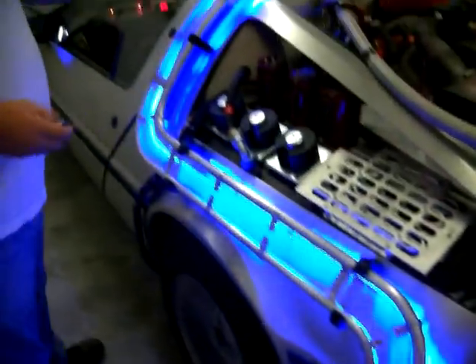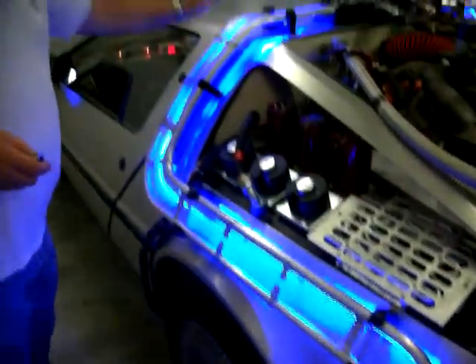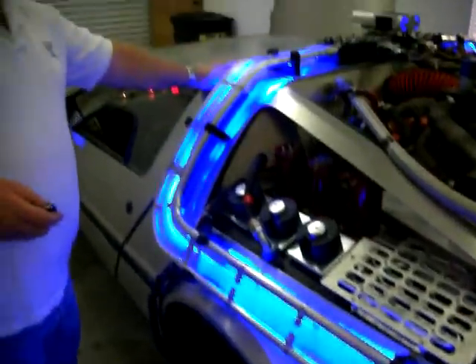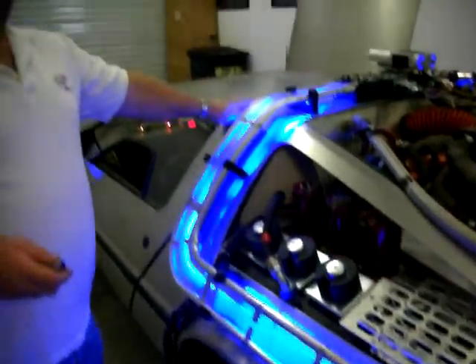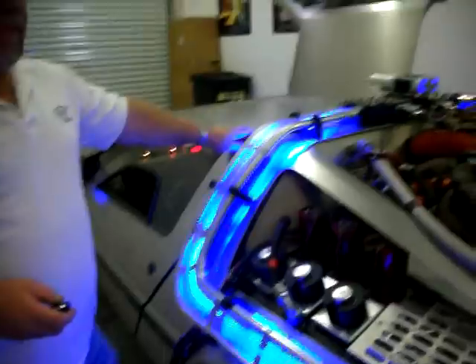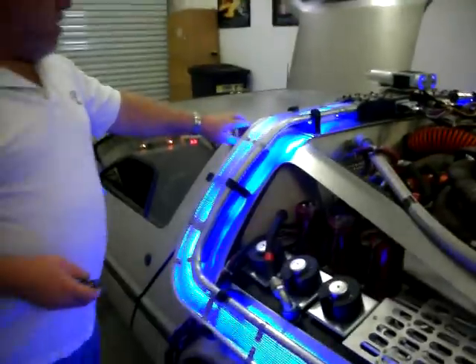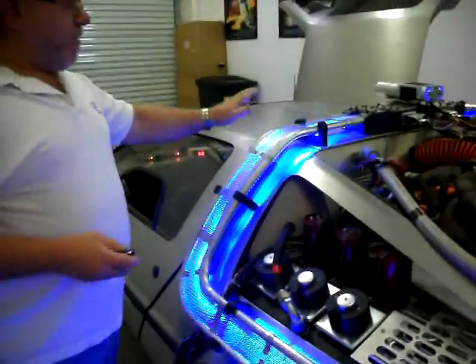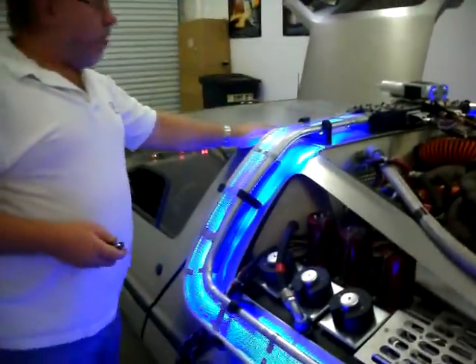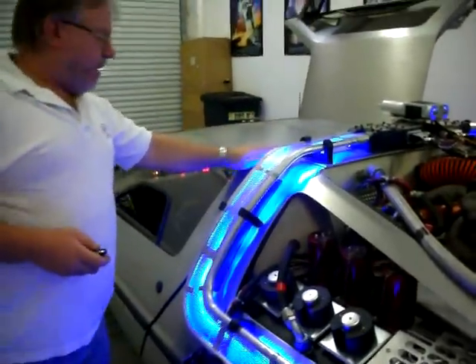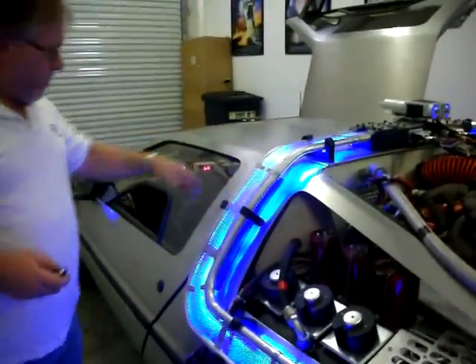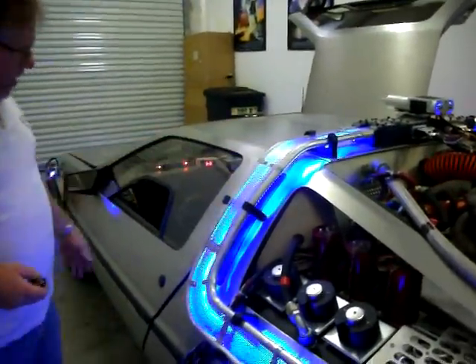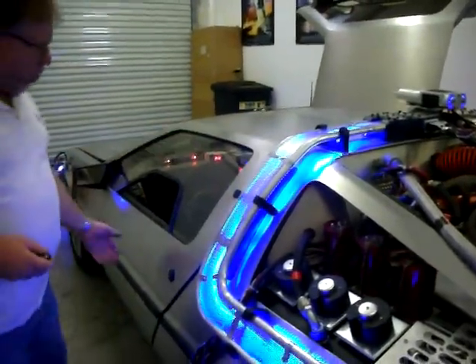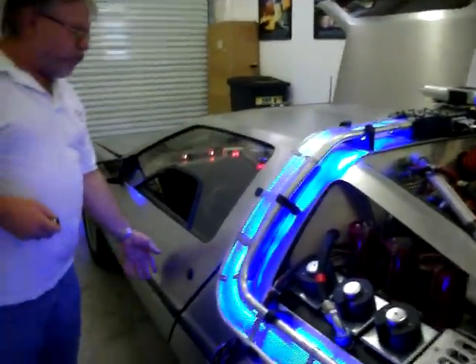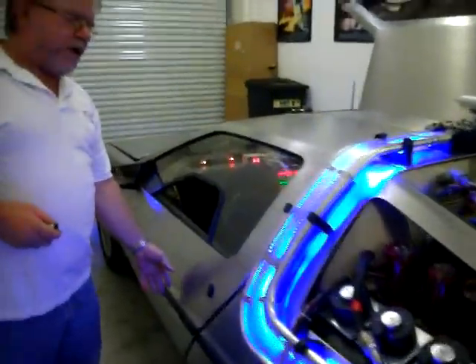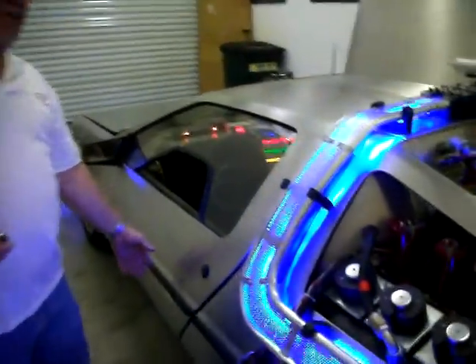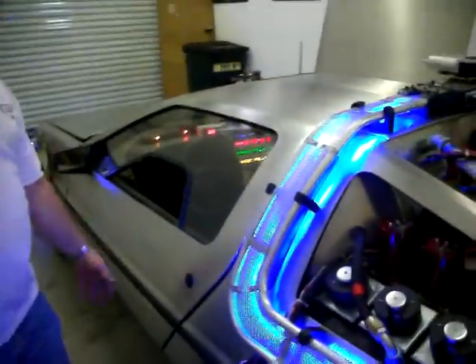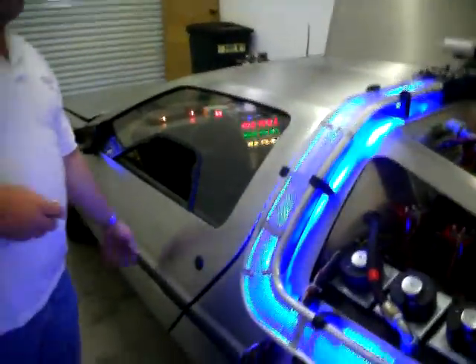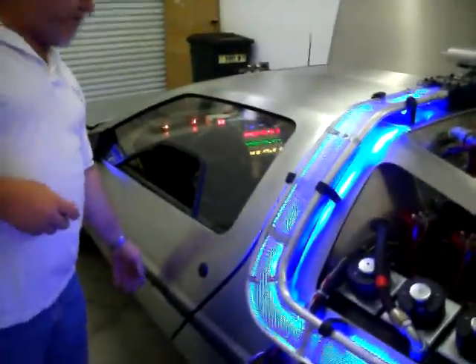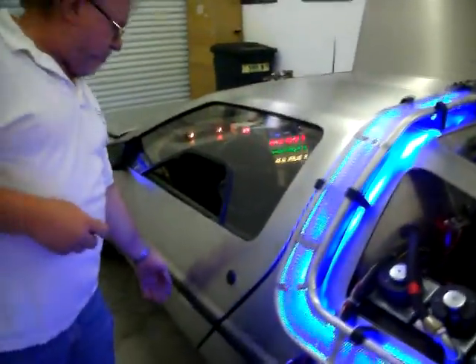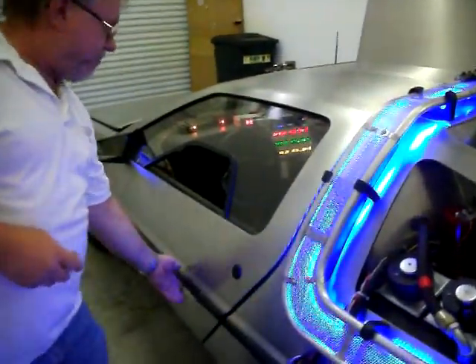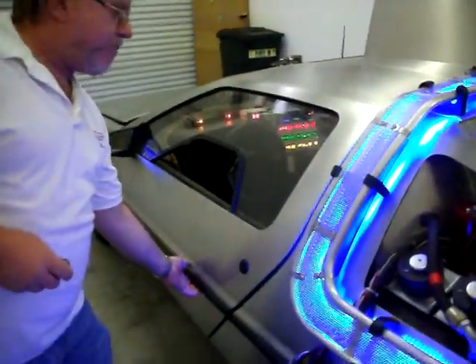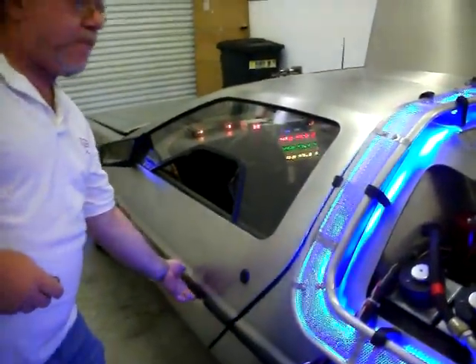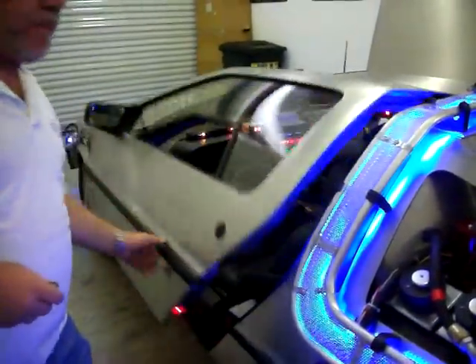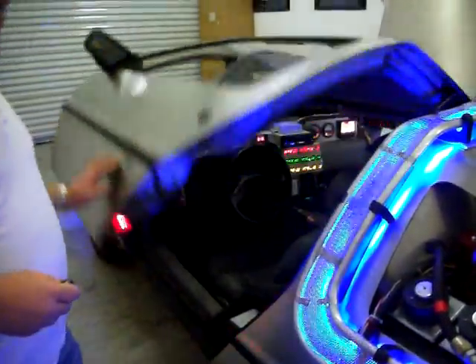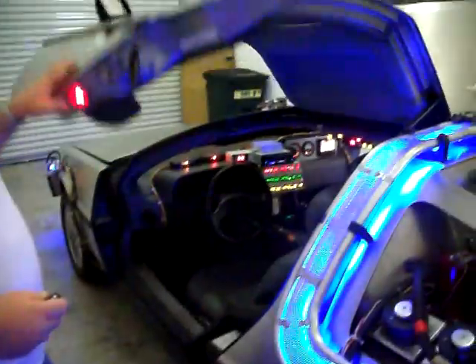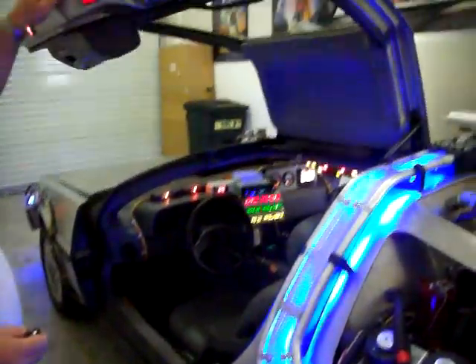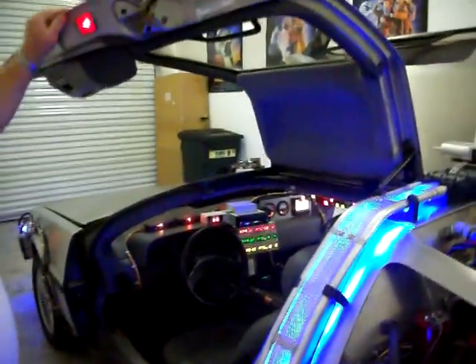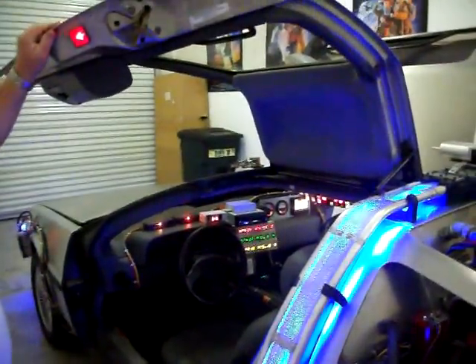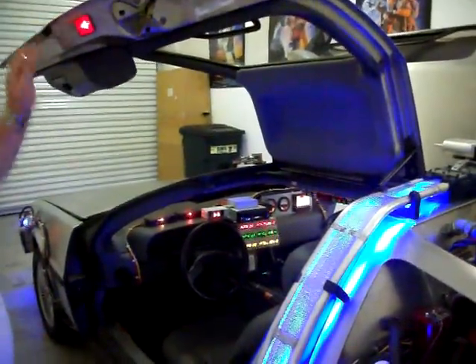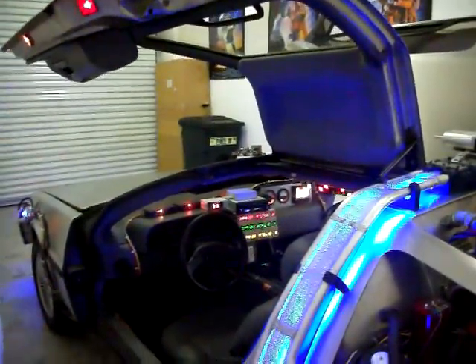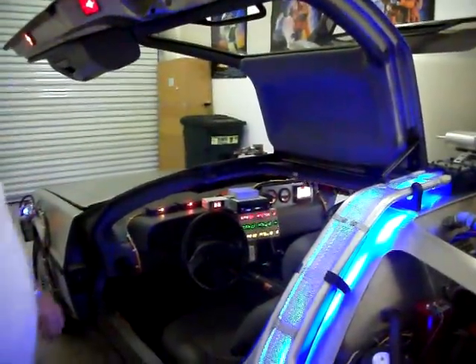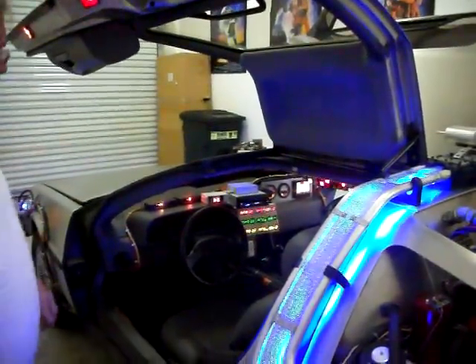The driver's door — we got that hooked up so that when you open the door it's going to make the opening sound. That's cool.